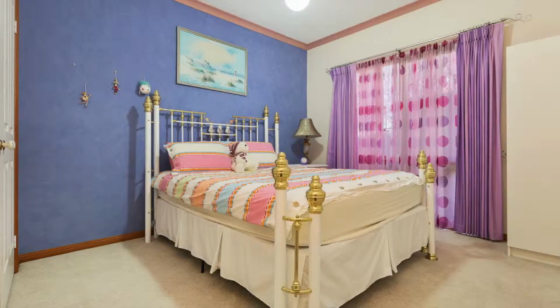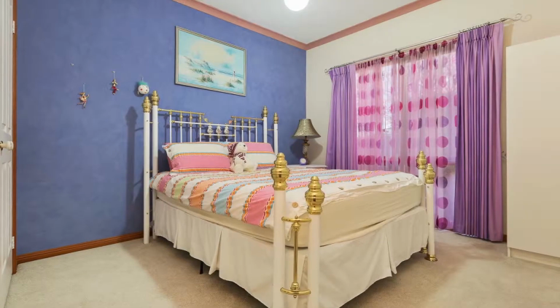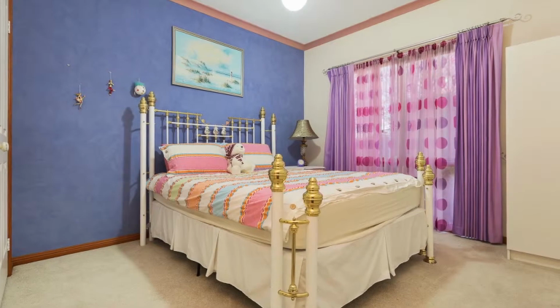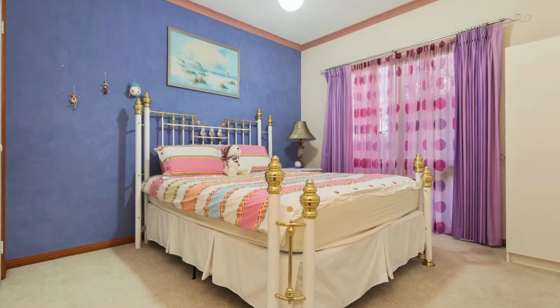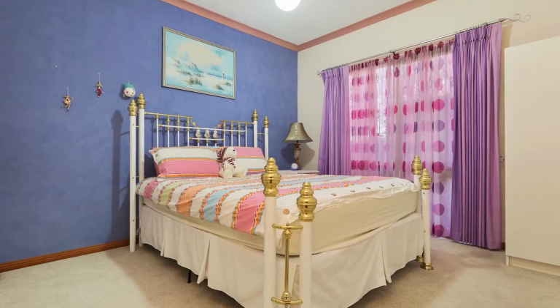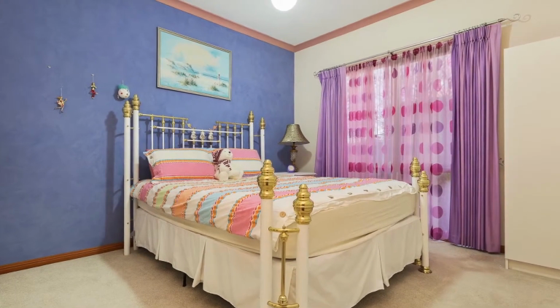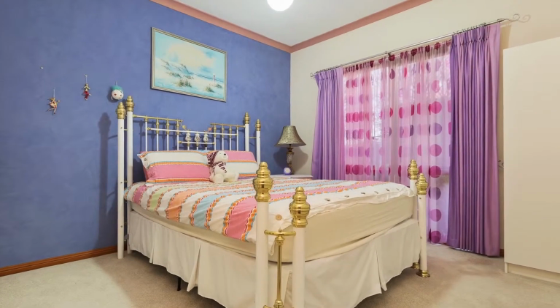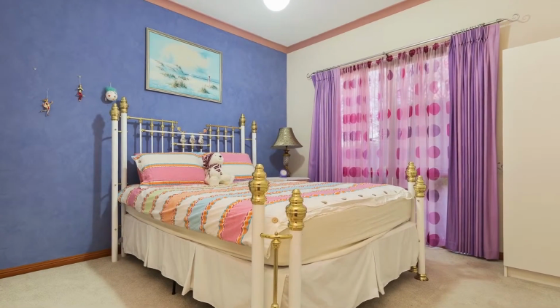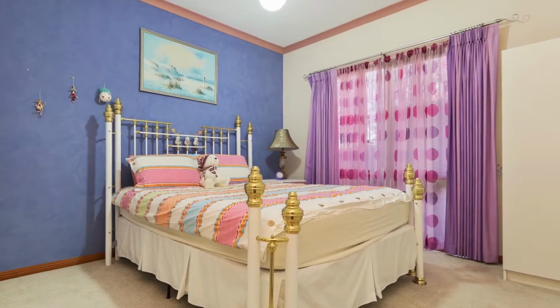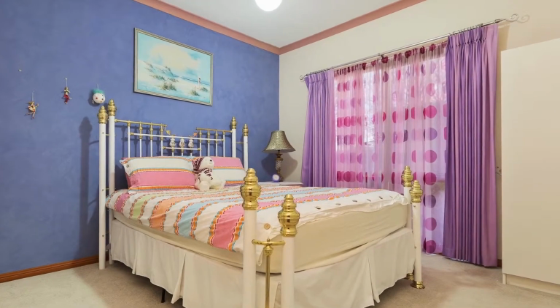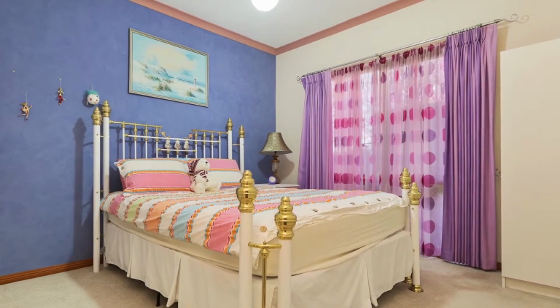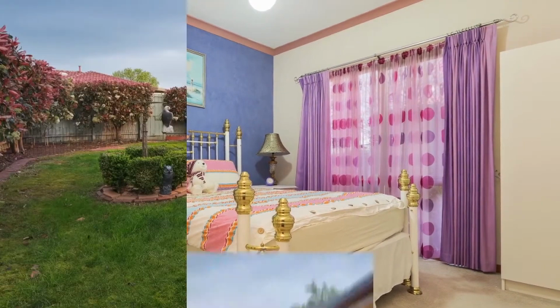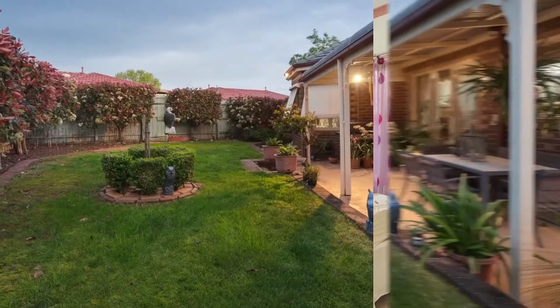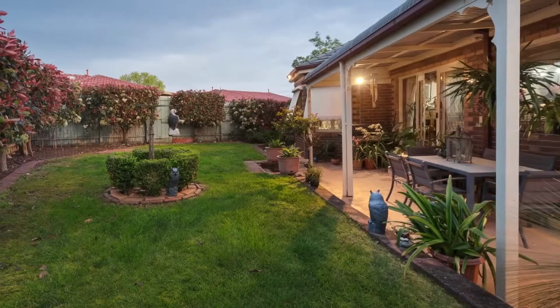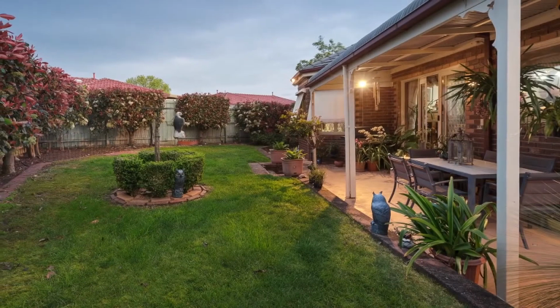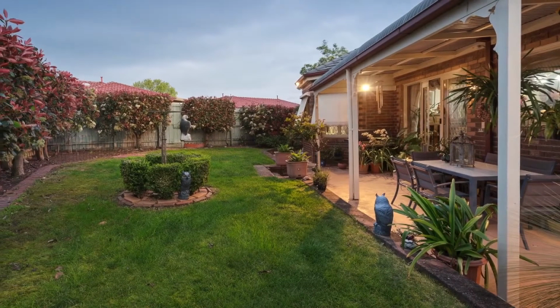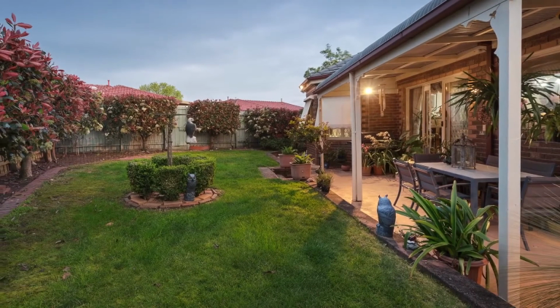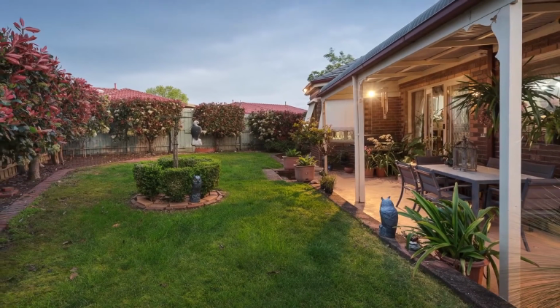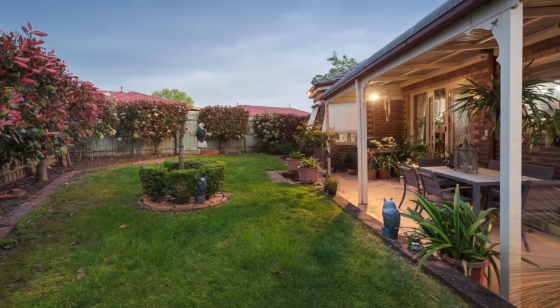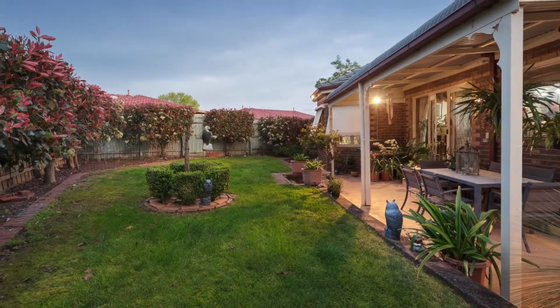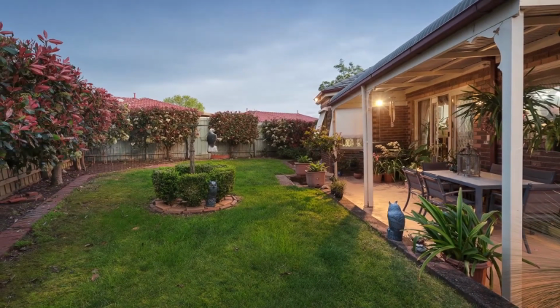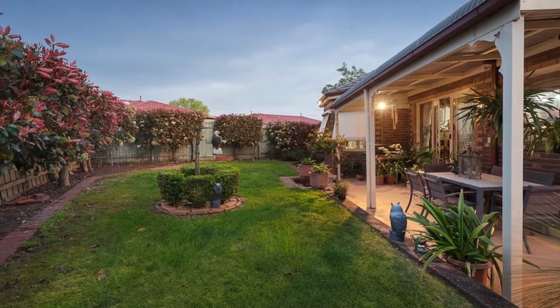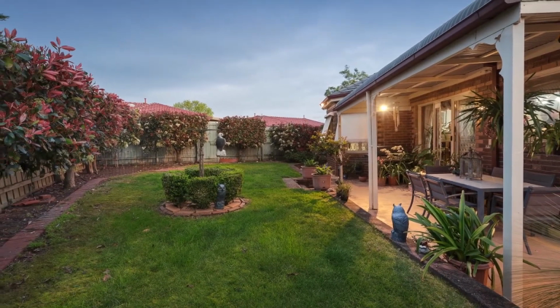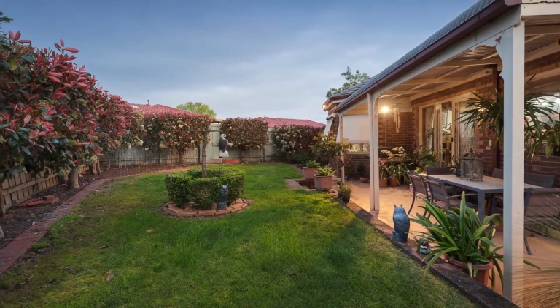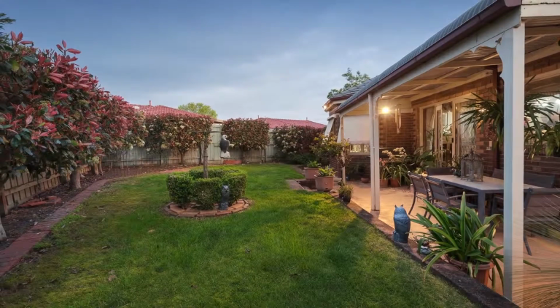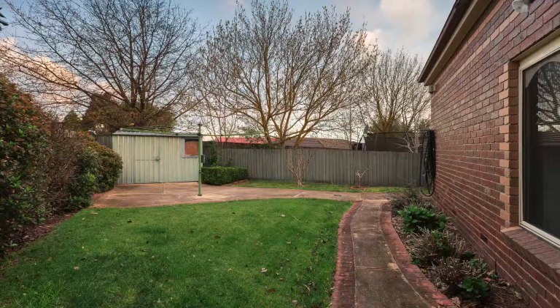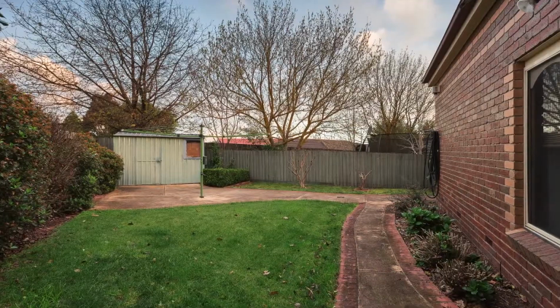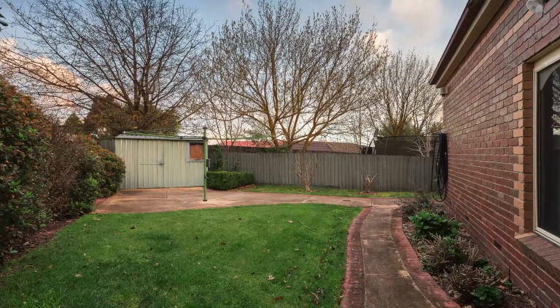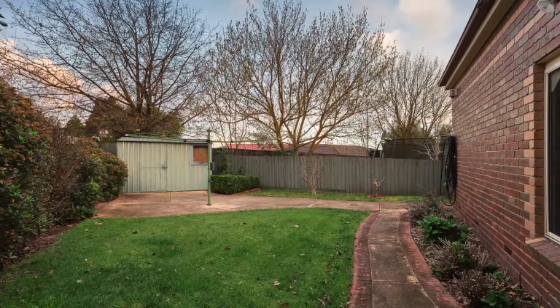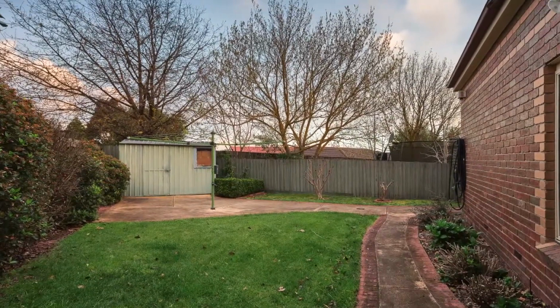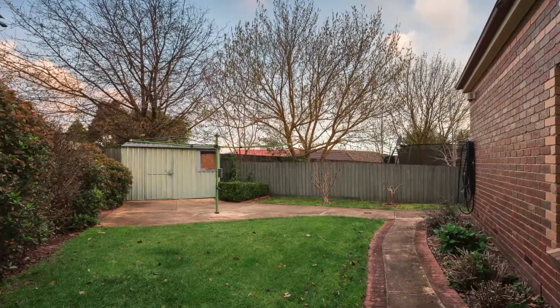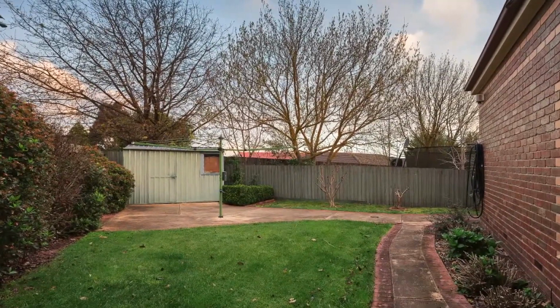With ducted heating, evaporative cooling, split systems, ducted vac, alarm and much much more. Outside, offering a bullnose veranda with landscaped gardens and private access to the parkland behind, double electric lock-up garage and retractable sun blinds.